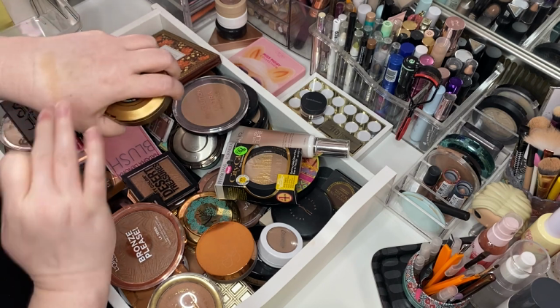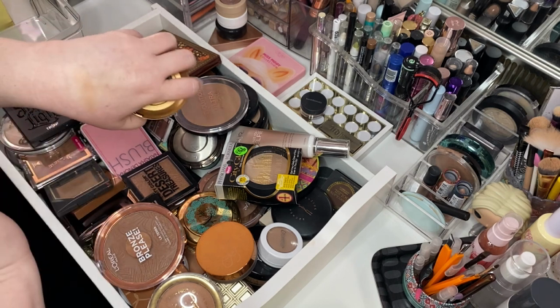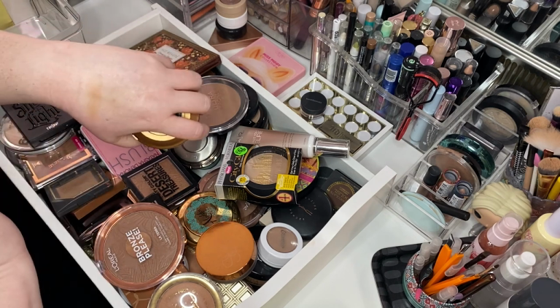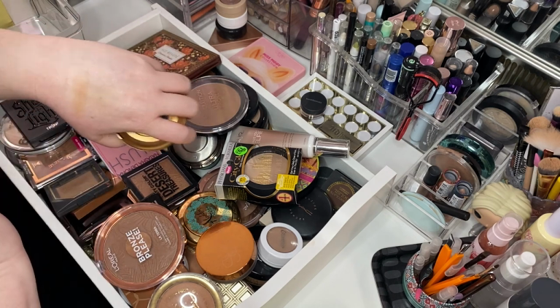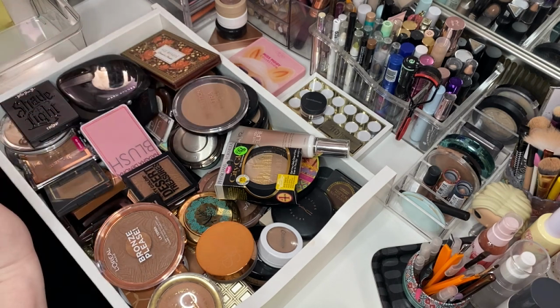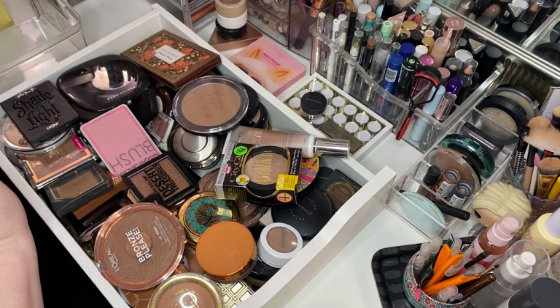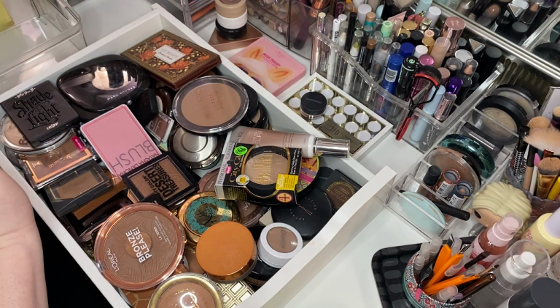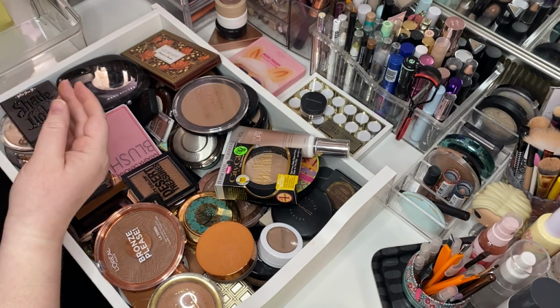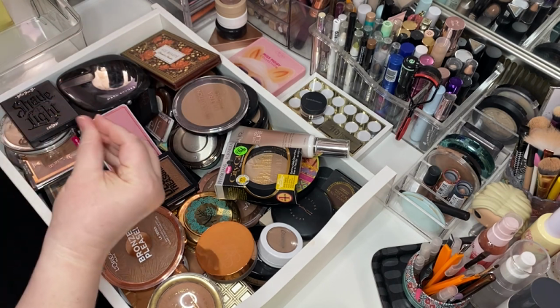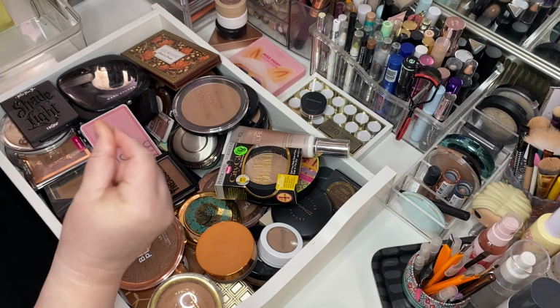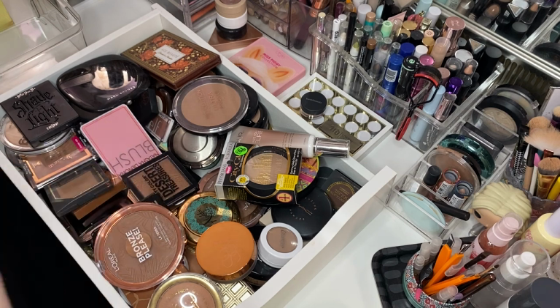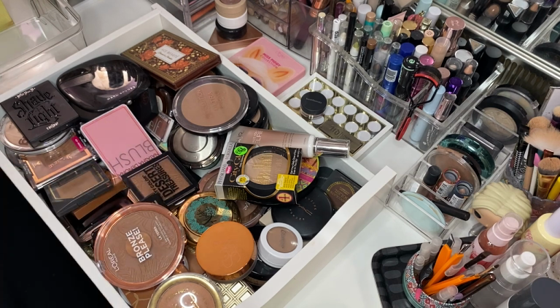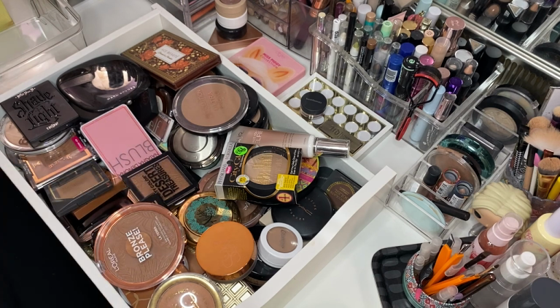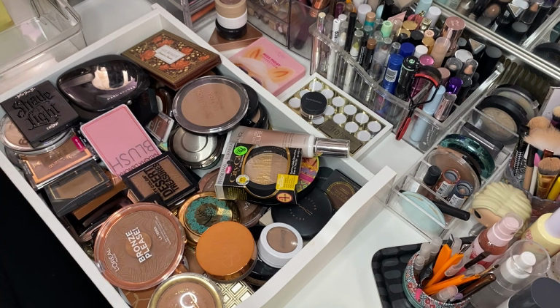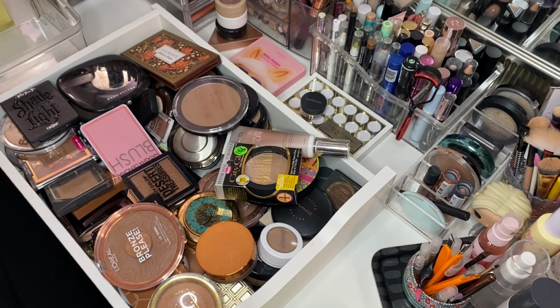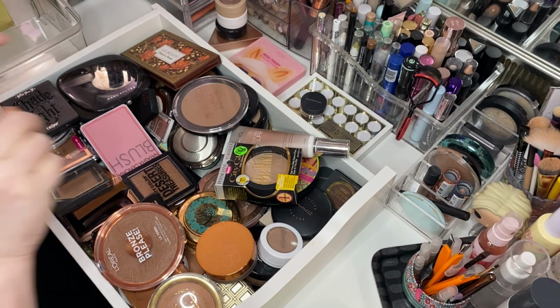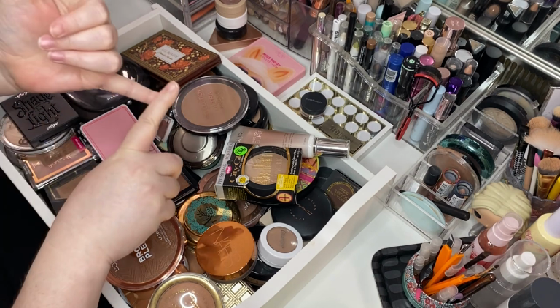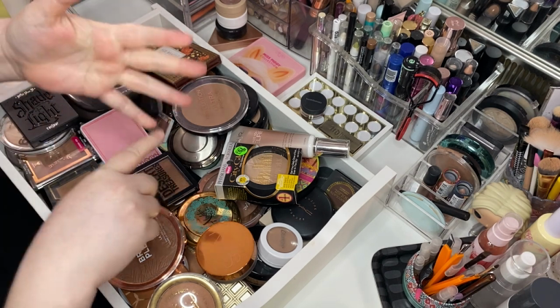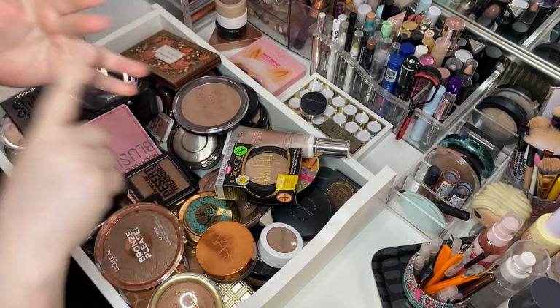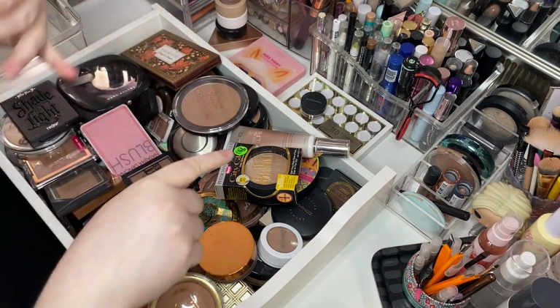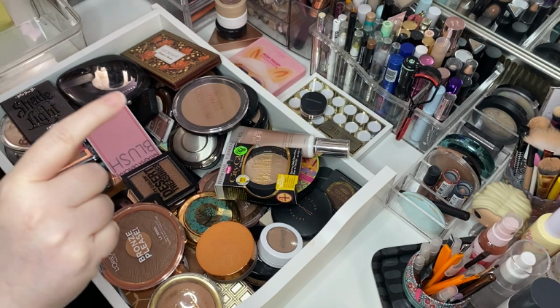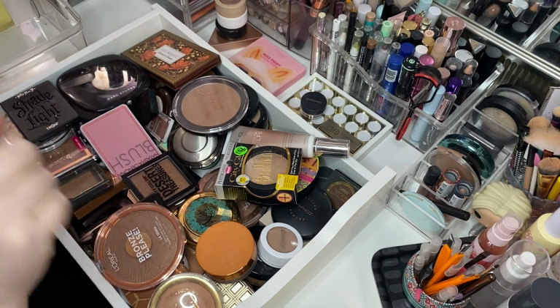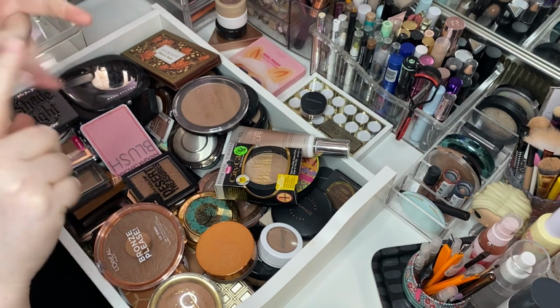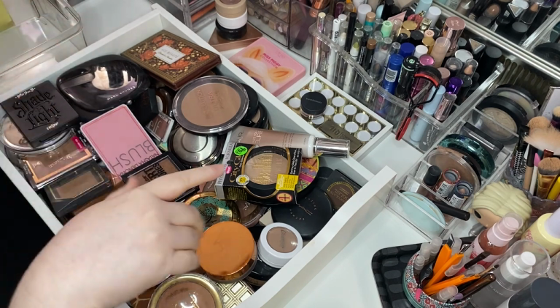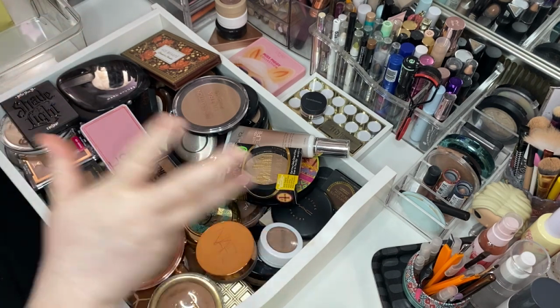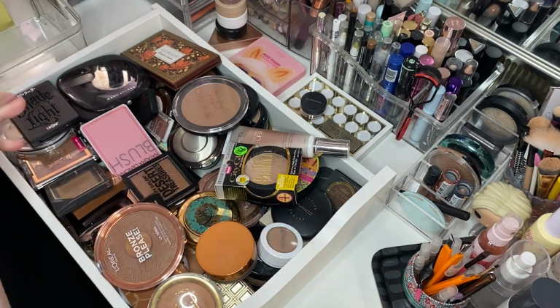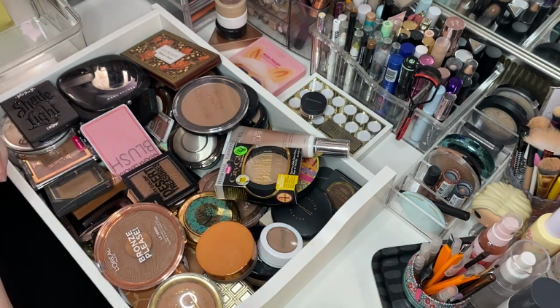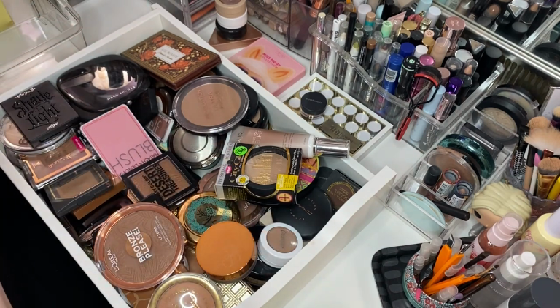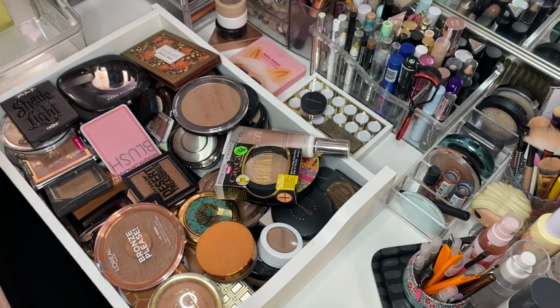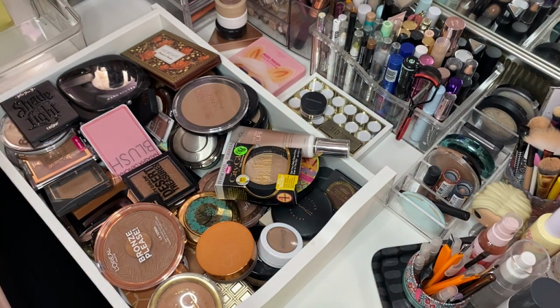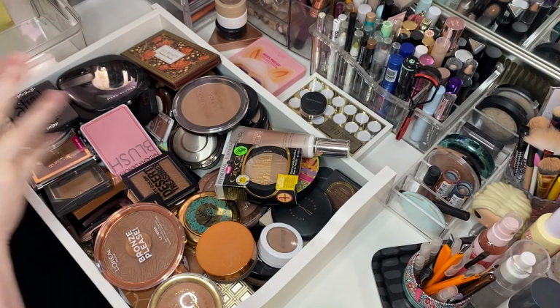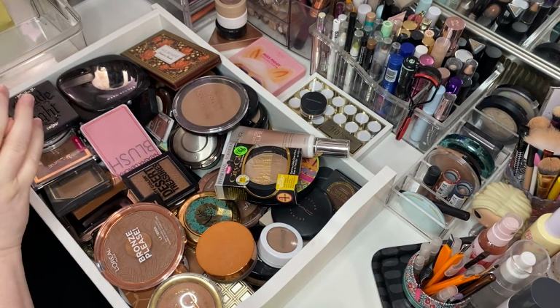That's a pretty bronzer. This is going to be the problem, y'all — I can make all bronzers work. I have no beef with a shimmery bronzer, a matte bronzer, a yellow bronzer, an orange bronzer. I don't care. This is going to be the worst declutter of all declutters.